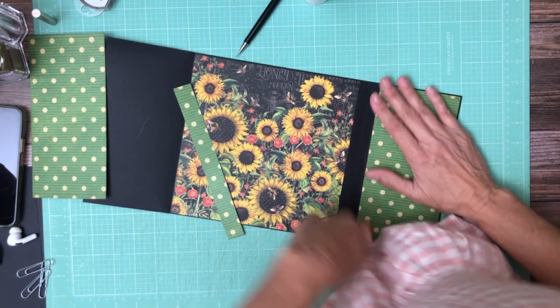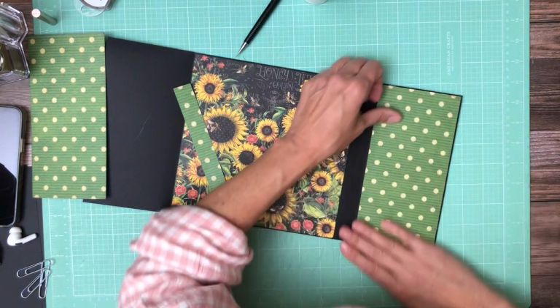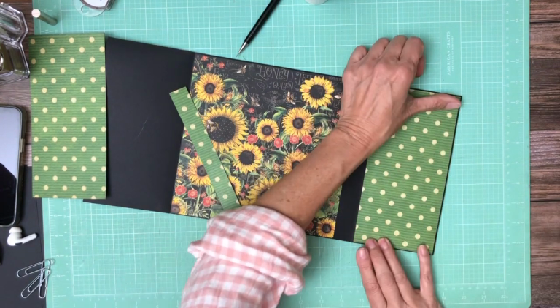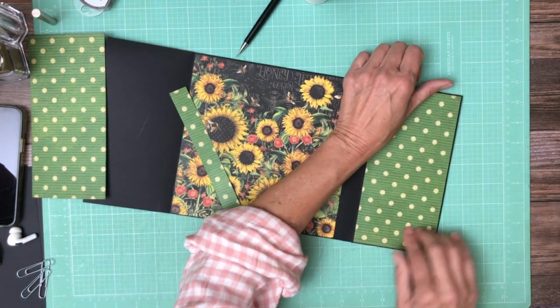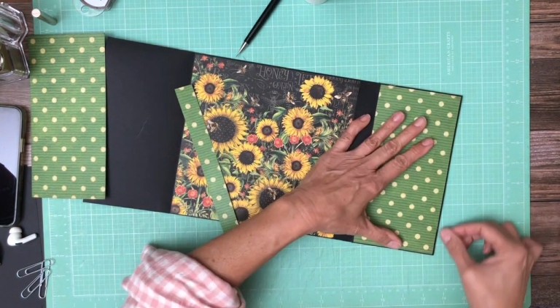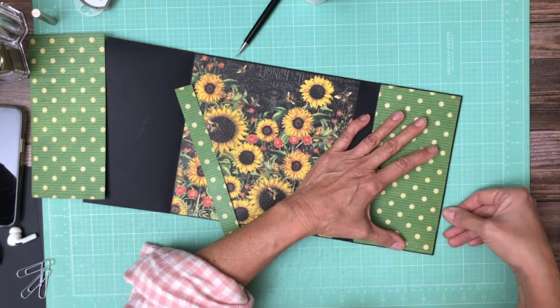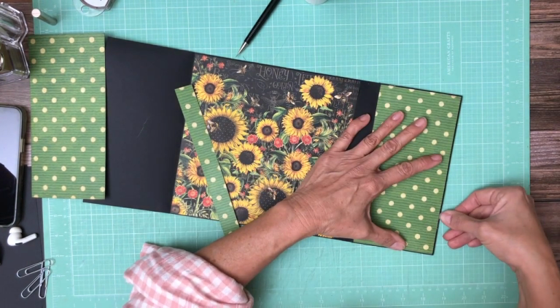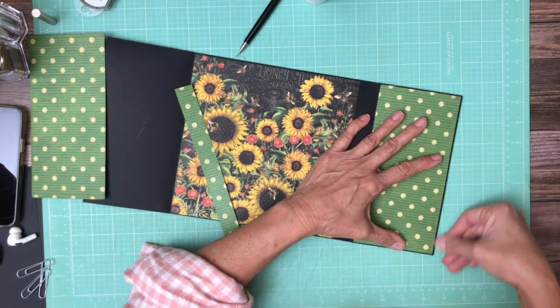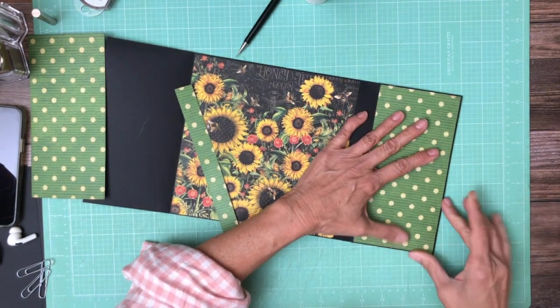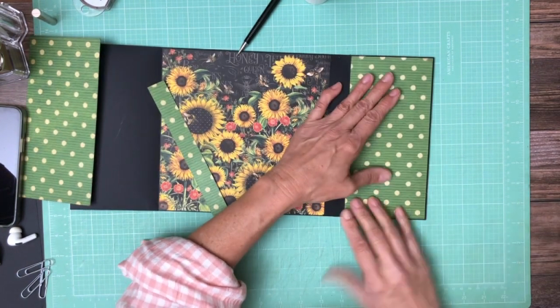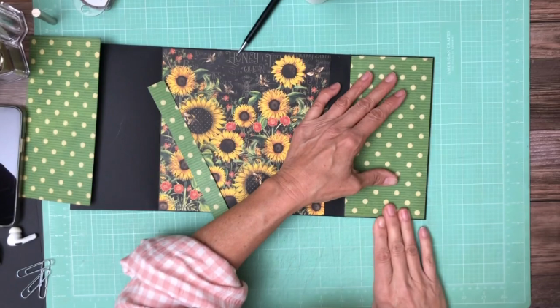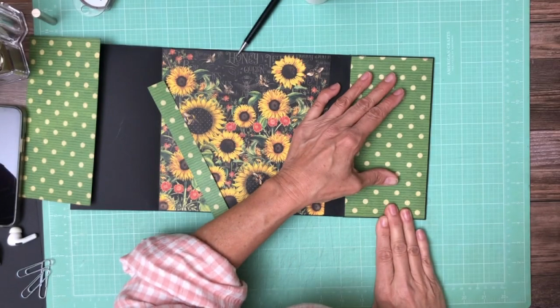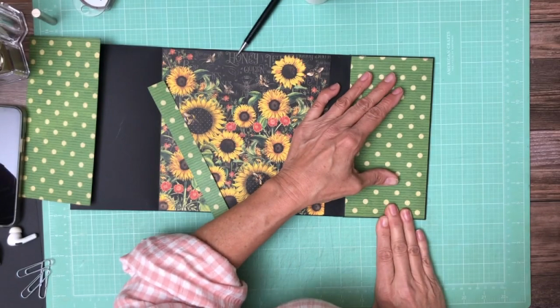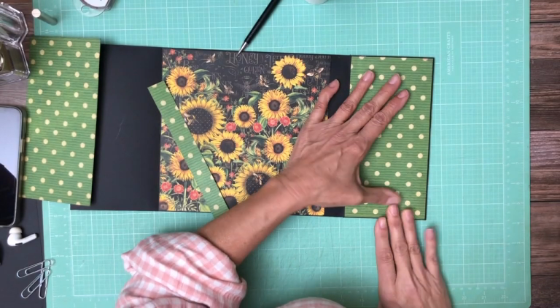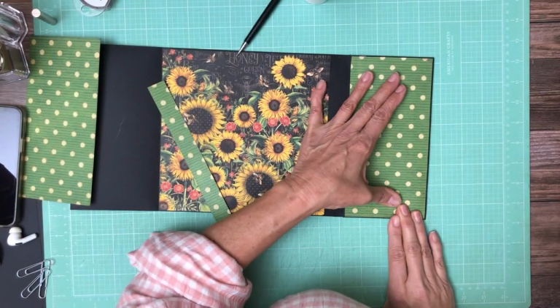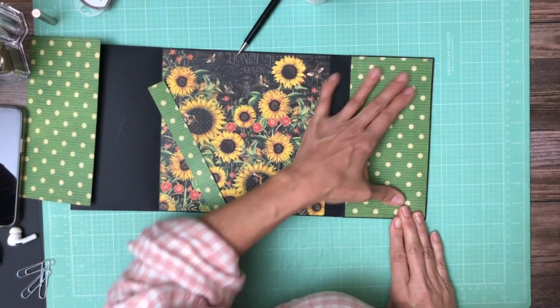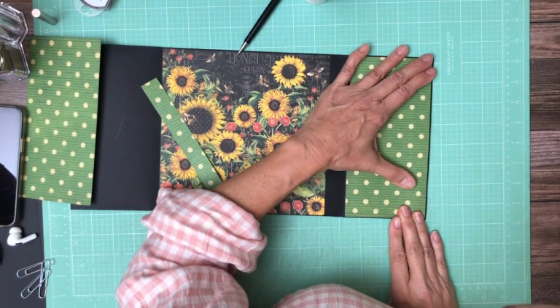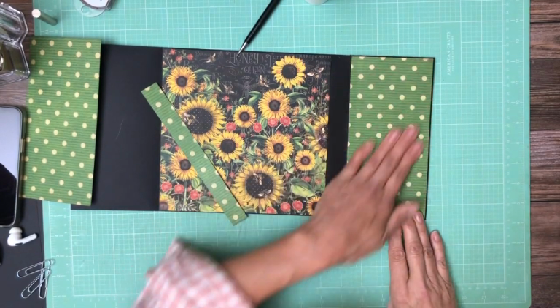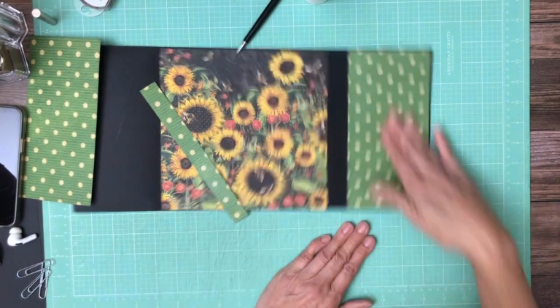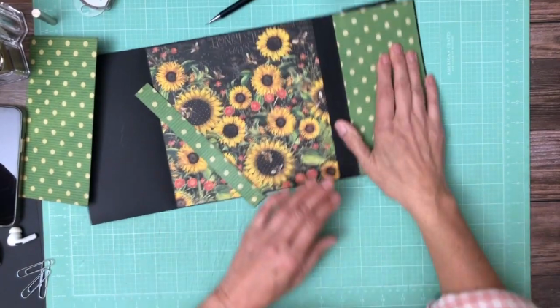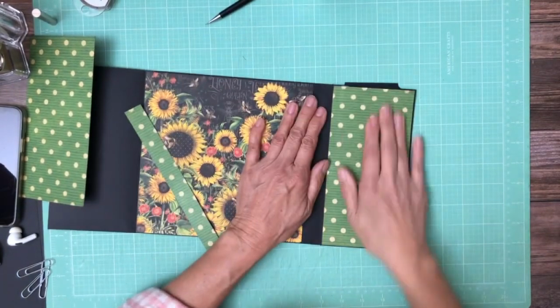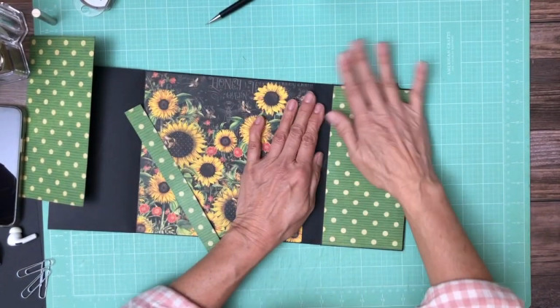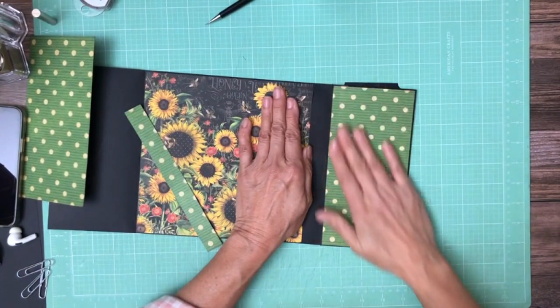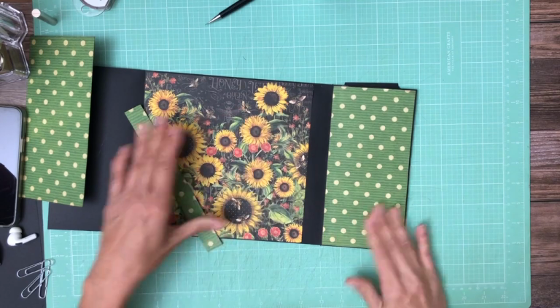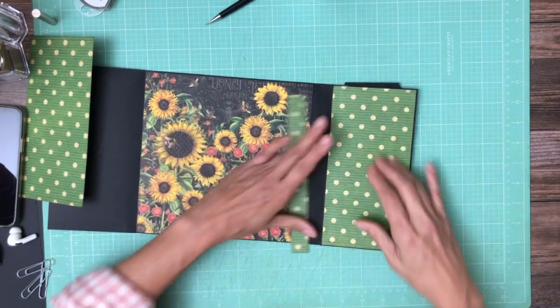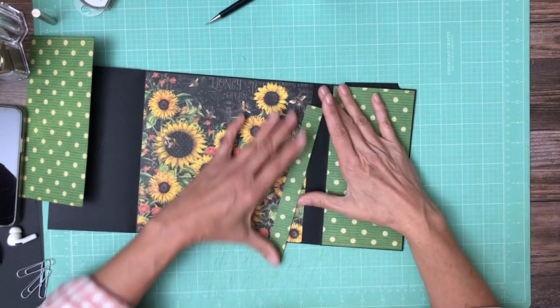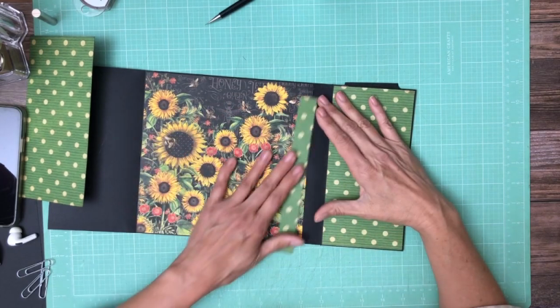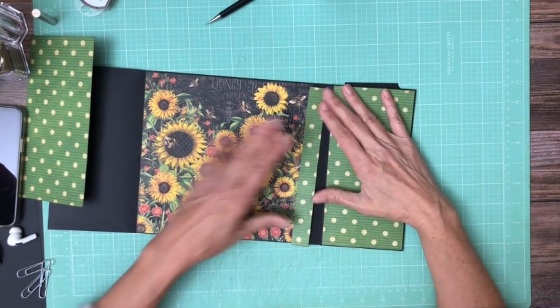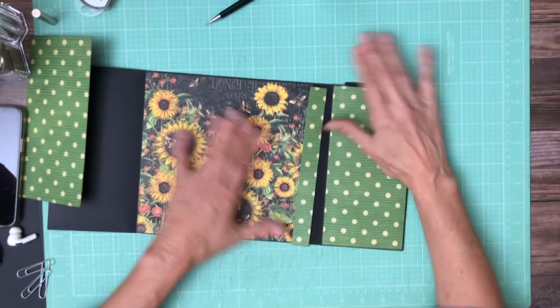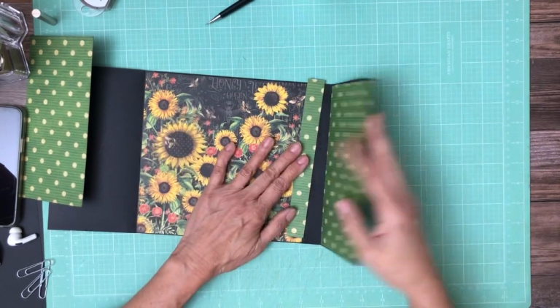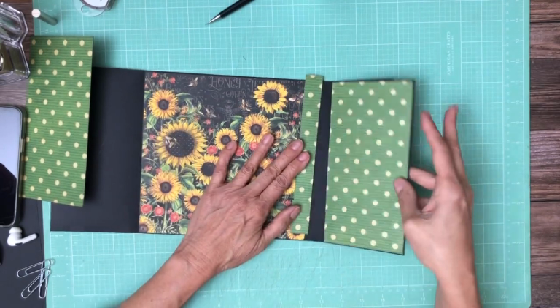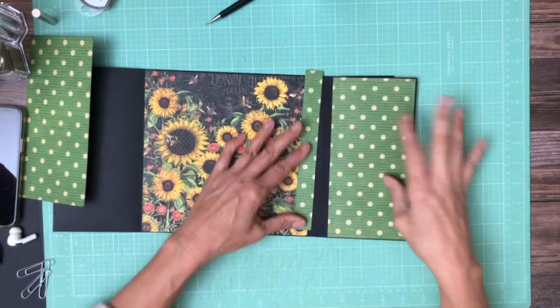There we go. Too much glue — needs to move over just a smidge. Now we're going to add our little strip and it's on the base. There's our hinge.